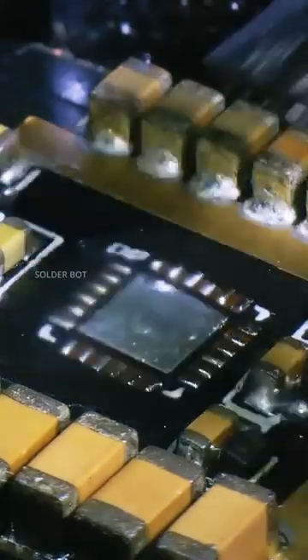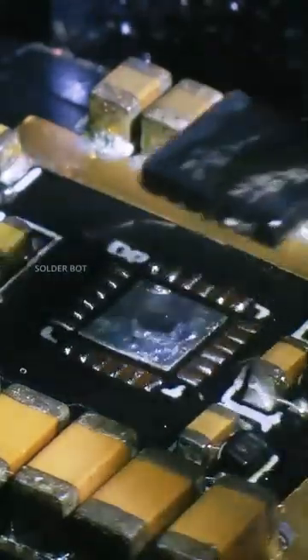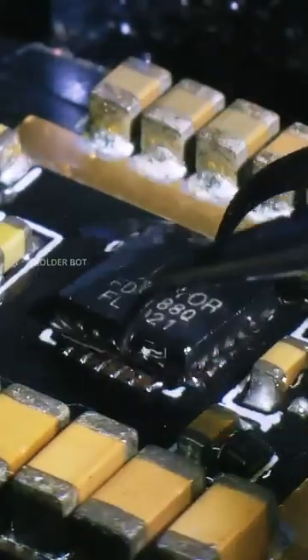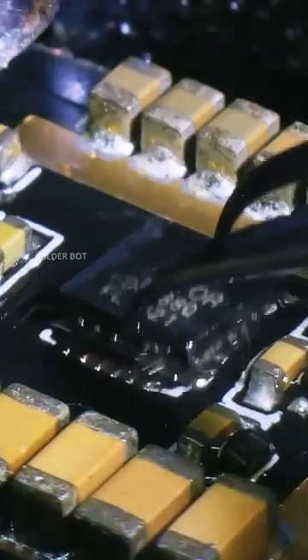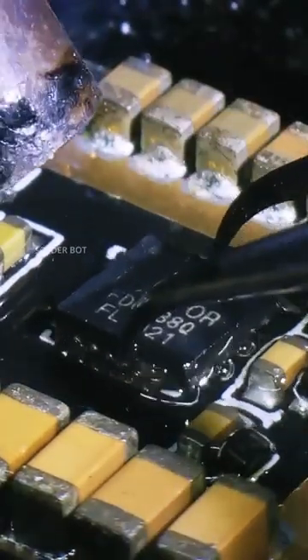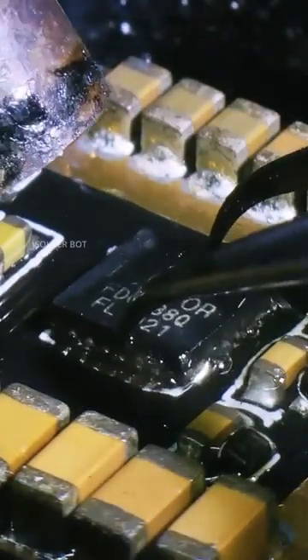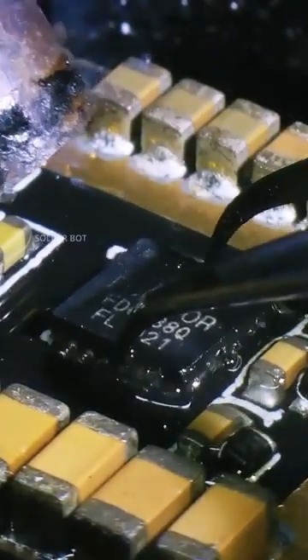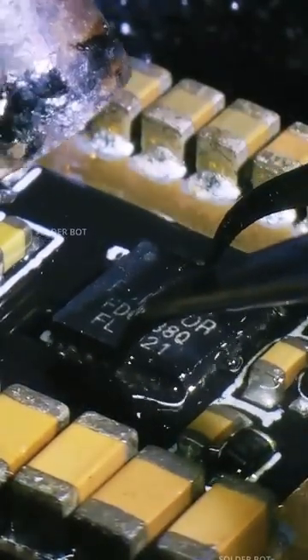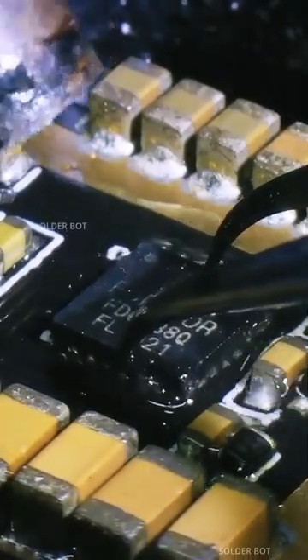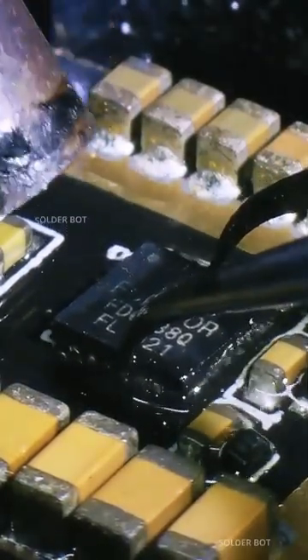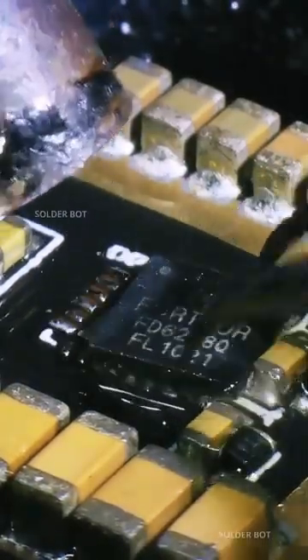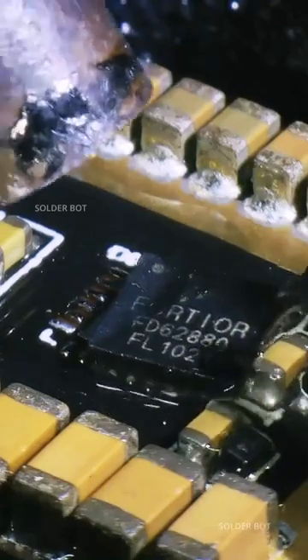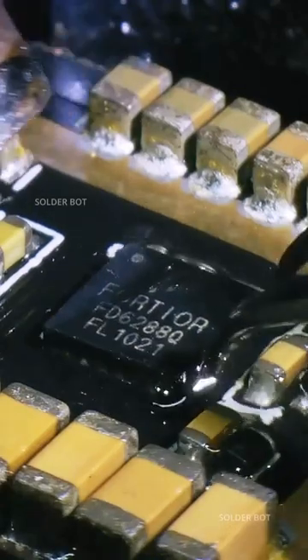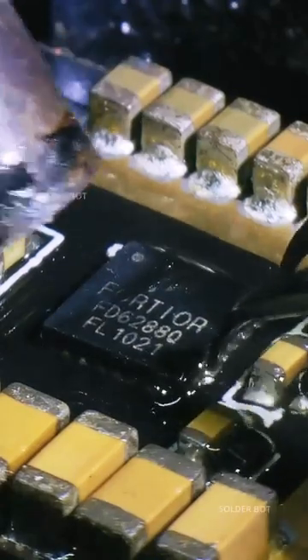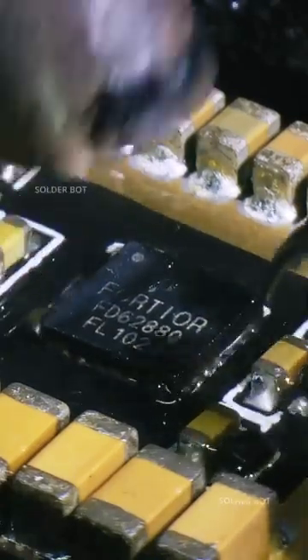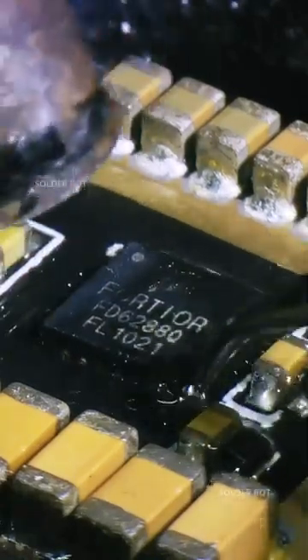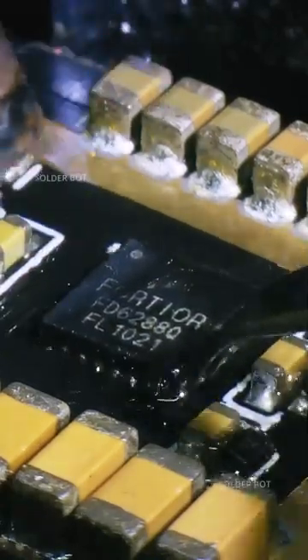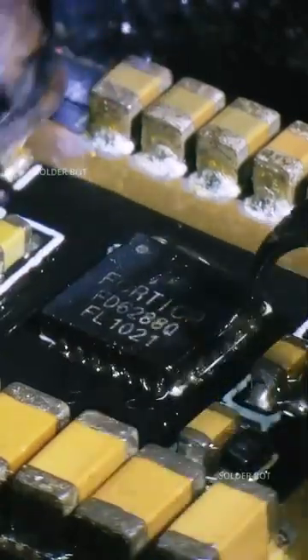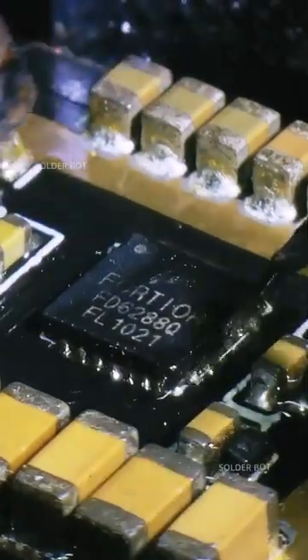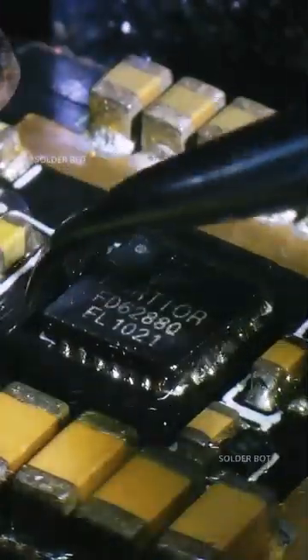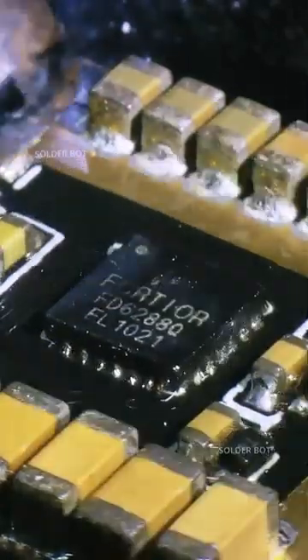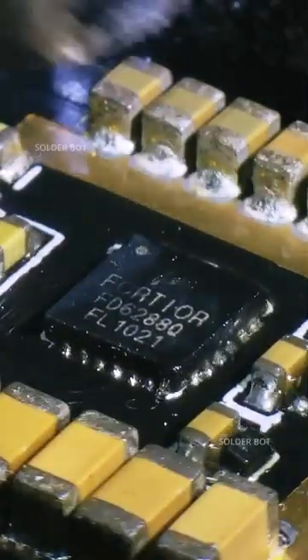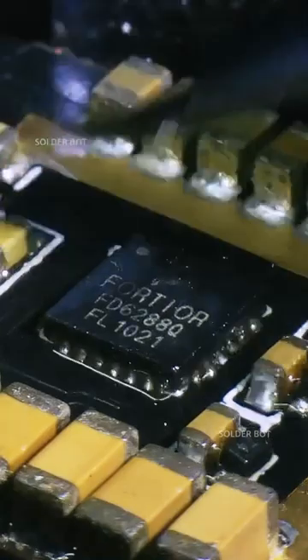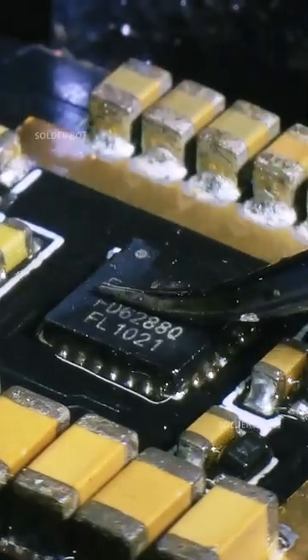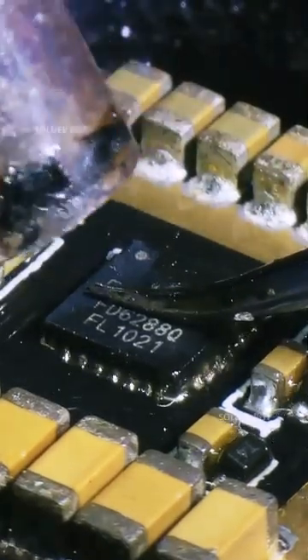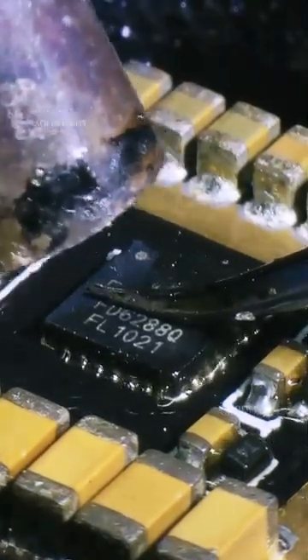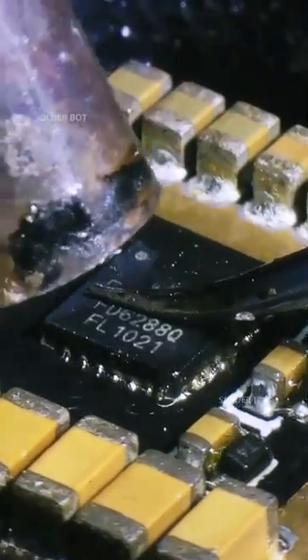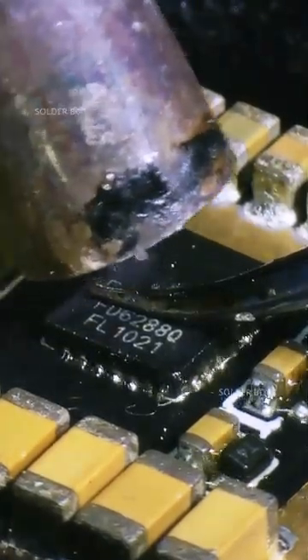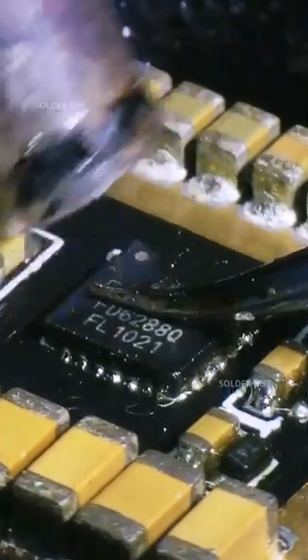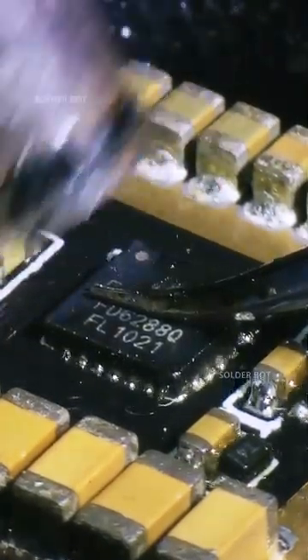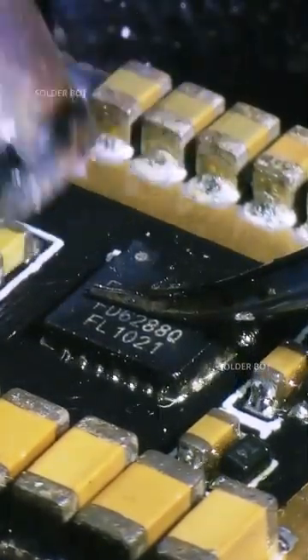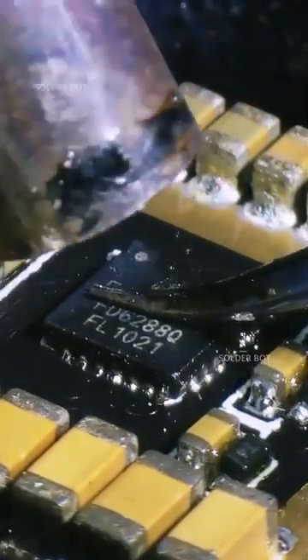Here is the new replacement chip. Solder it onto the repair board — place the chip as accurately as possible and use hot air; it will settle into place itself. Then push down and reflow again to remove all excess solder underneath.